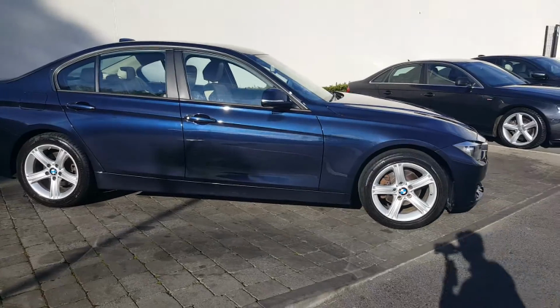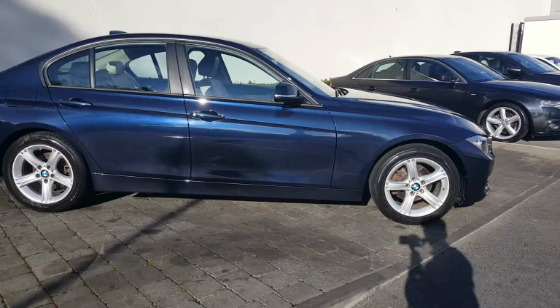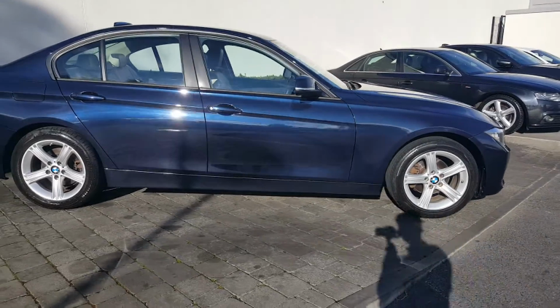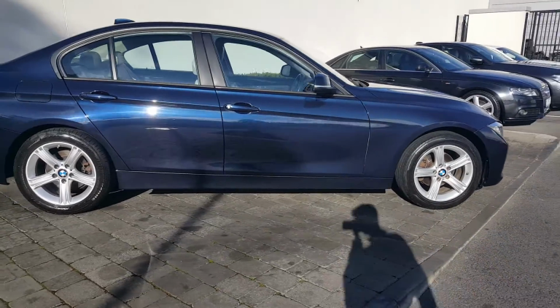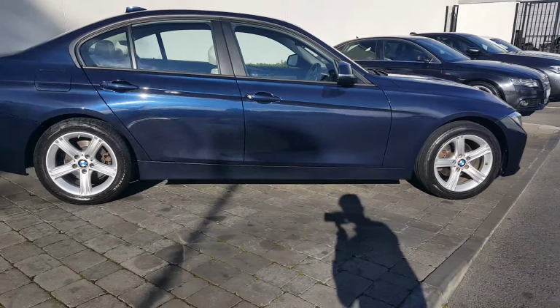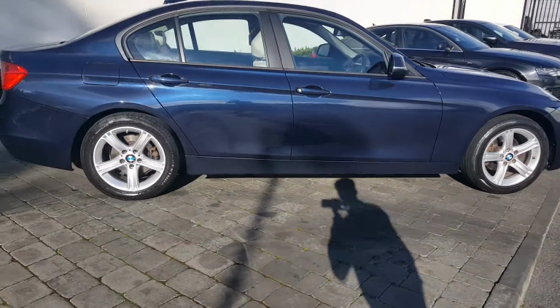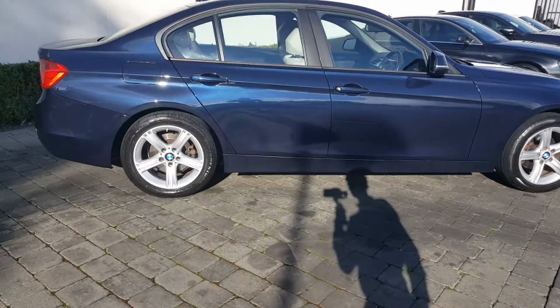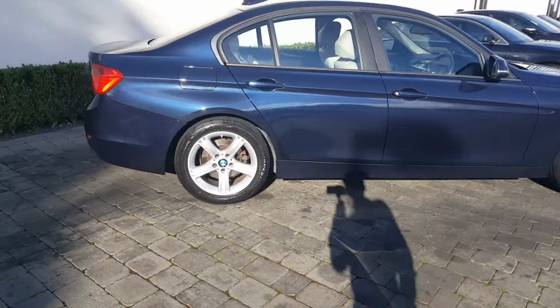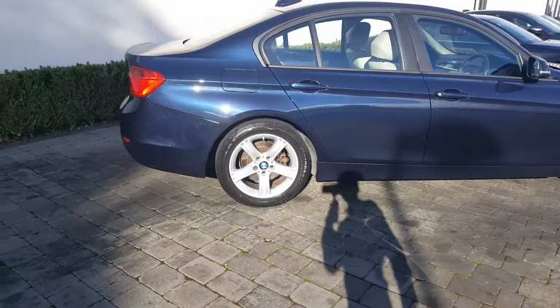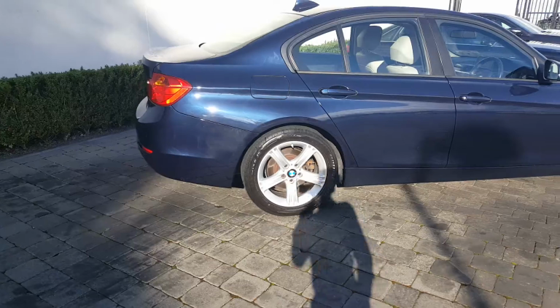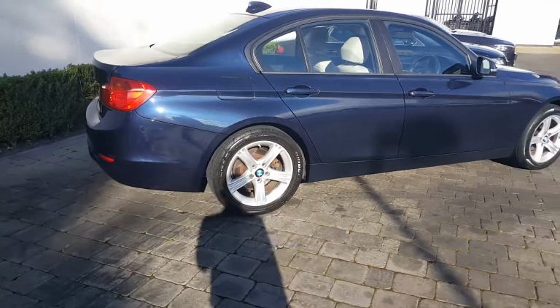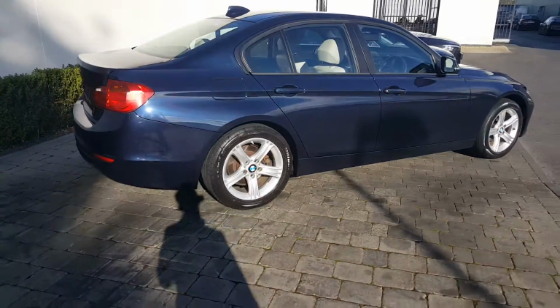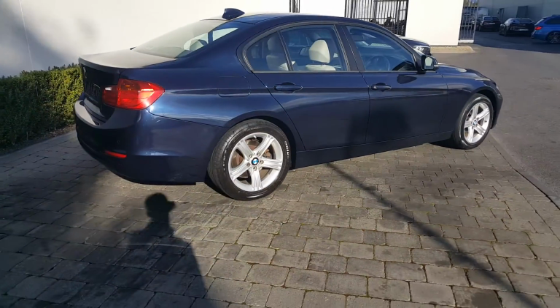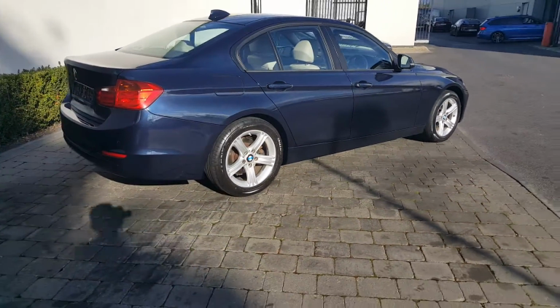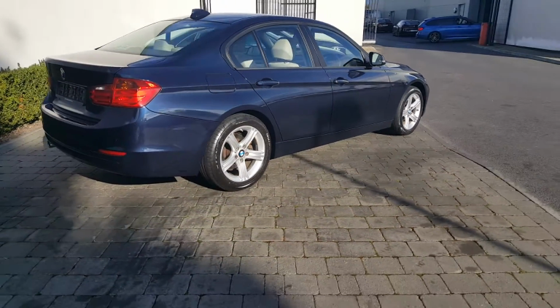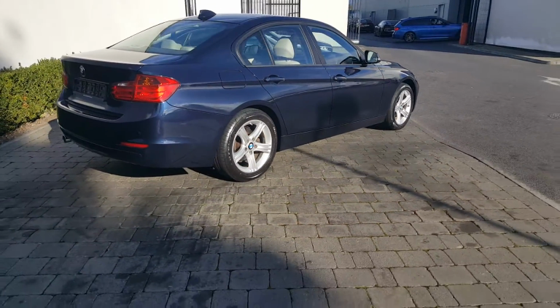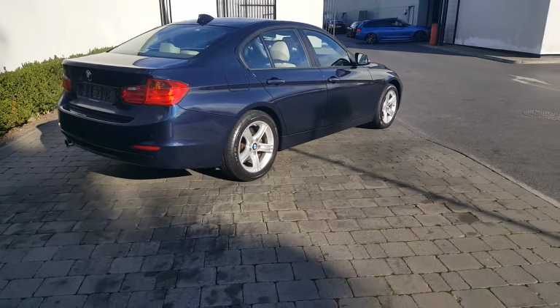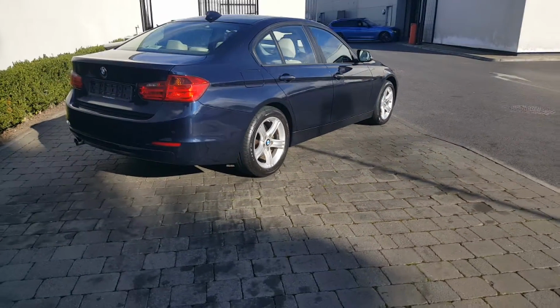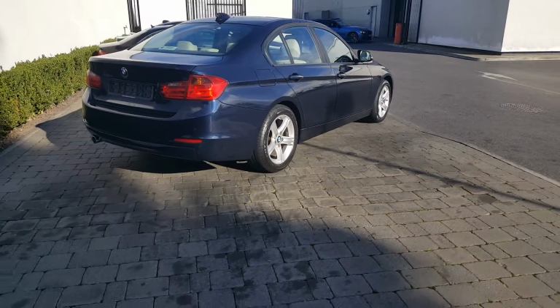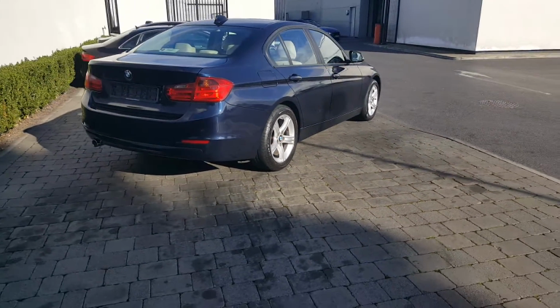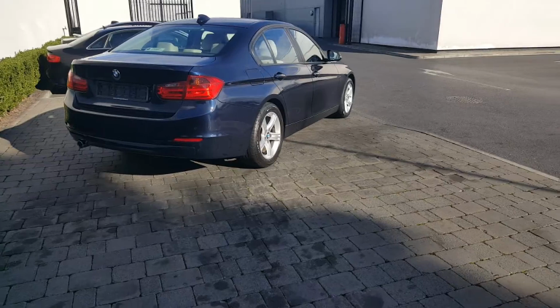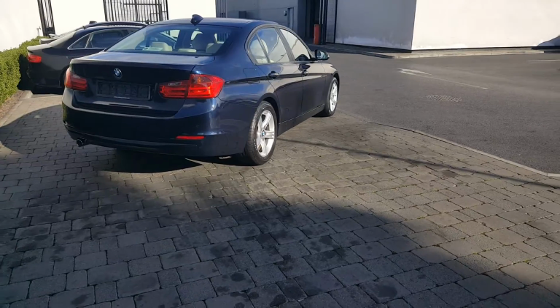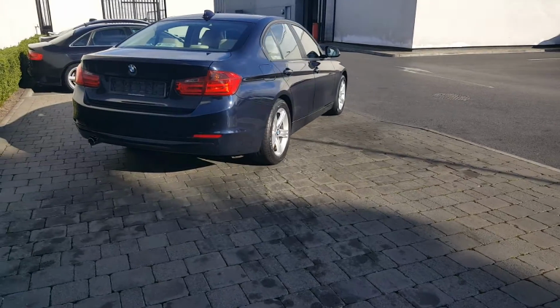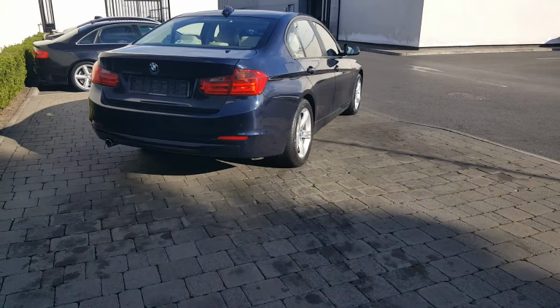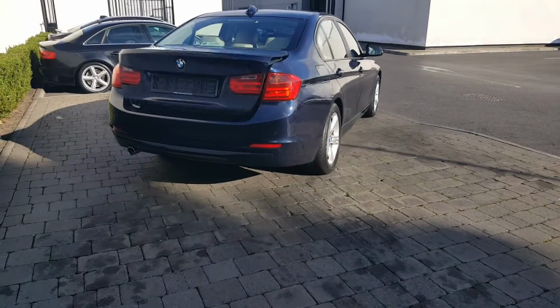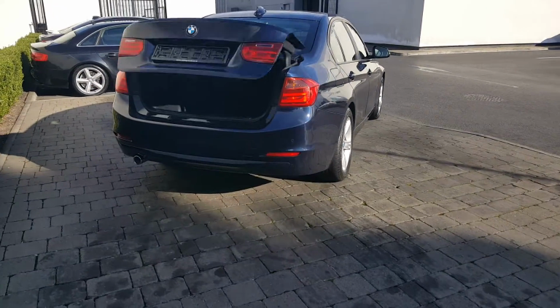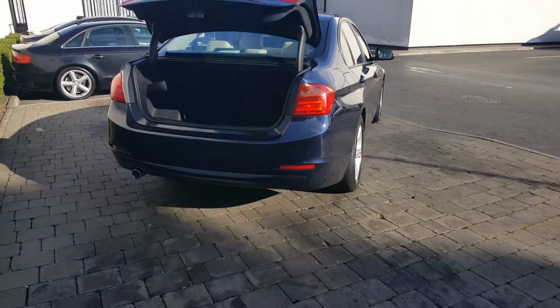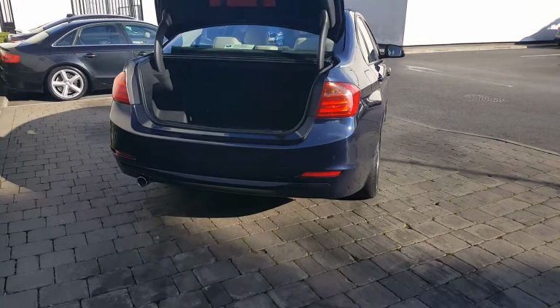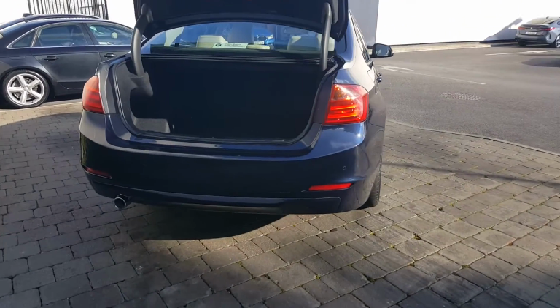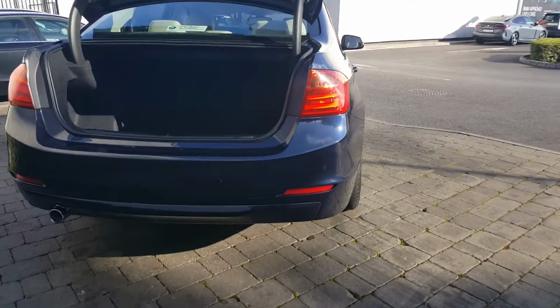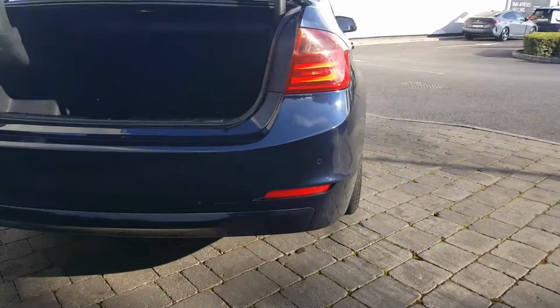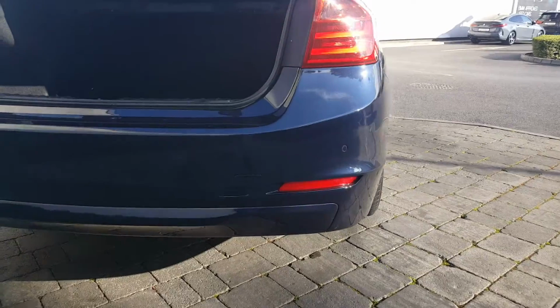It is fitted with 17 inch light star spoke alloys and is finished in imperial blue metallic paint. This particular vehicle has remote access for the tailgate from the key, which I'll show now, and has parking sensors fitted to the rear.